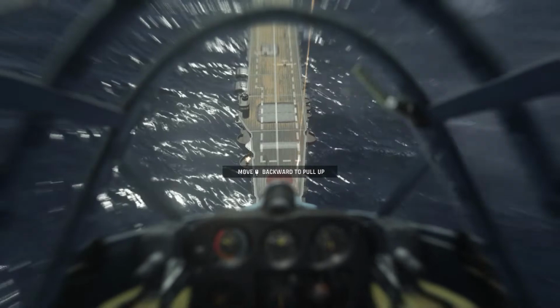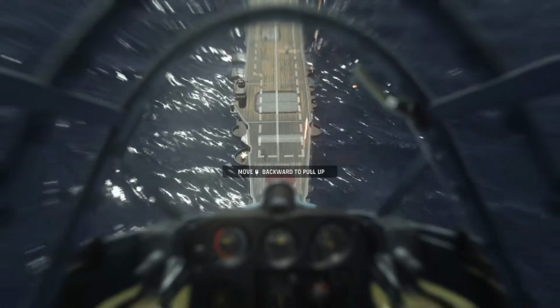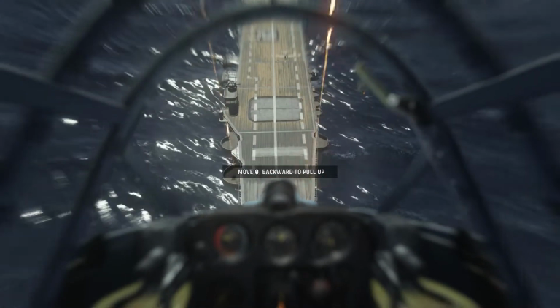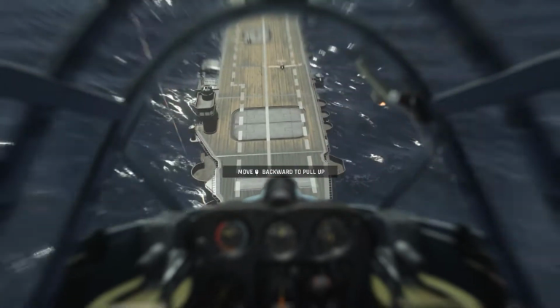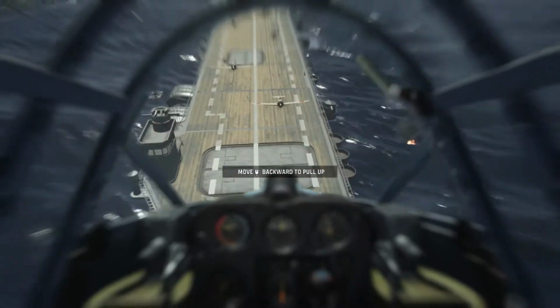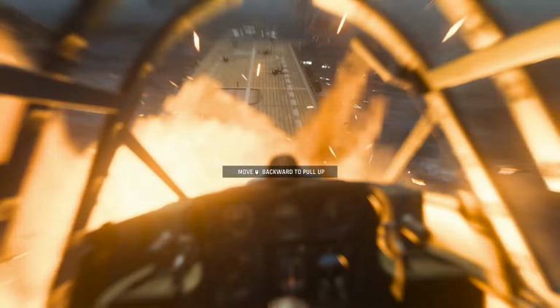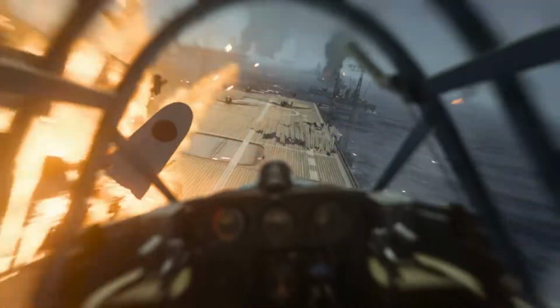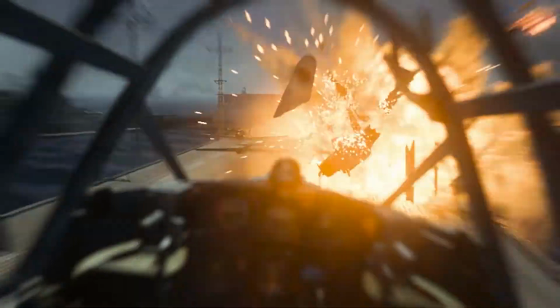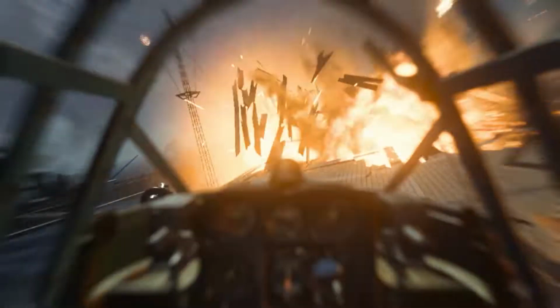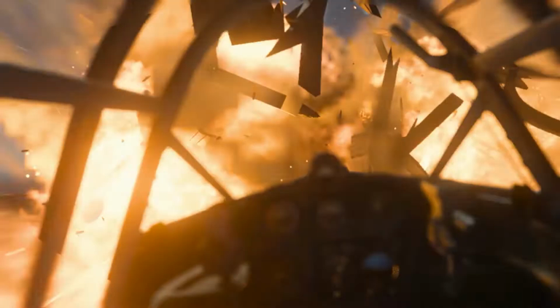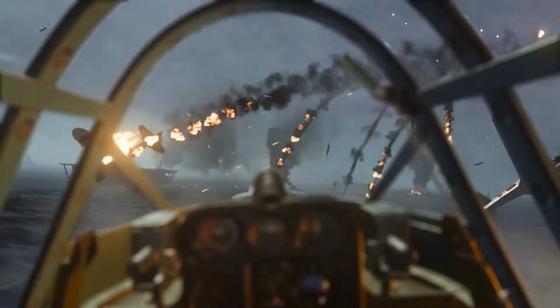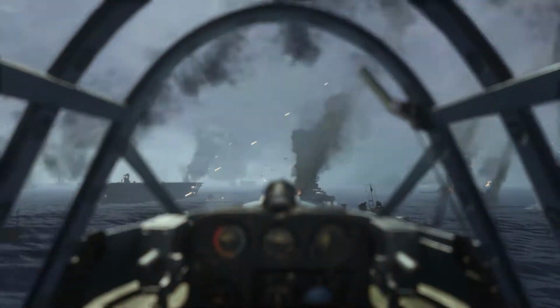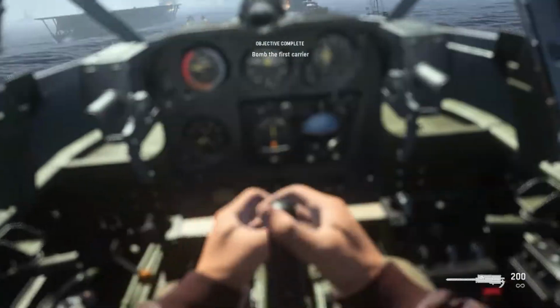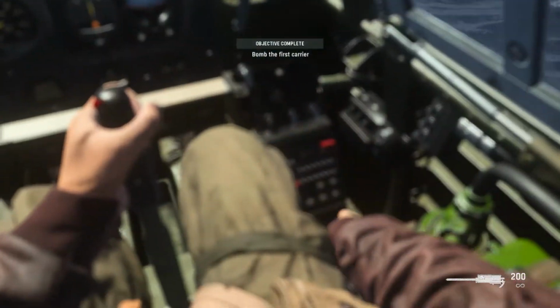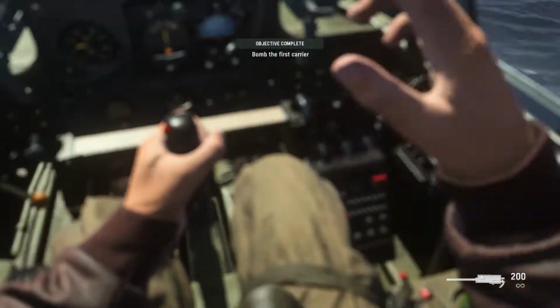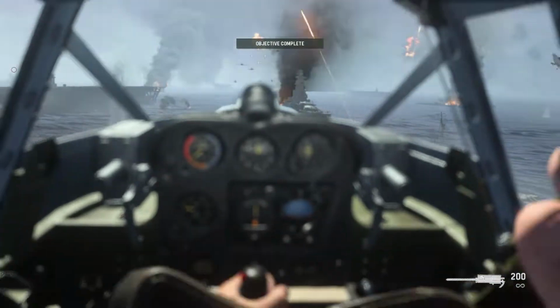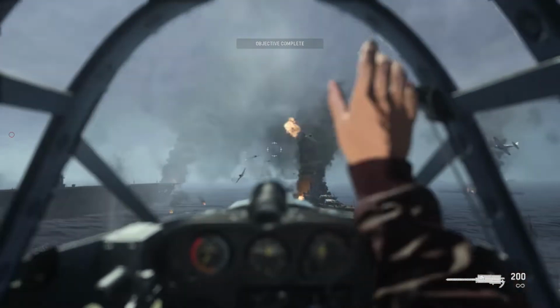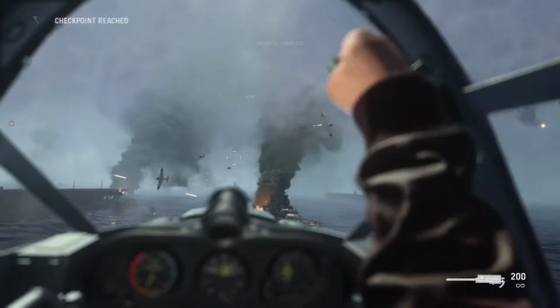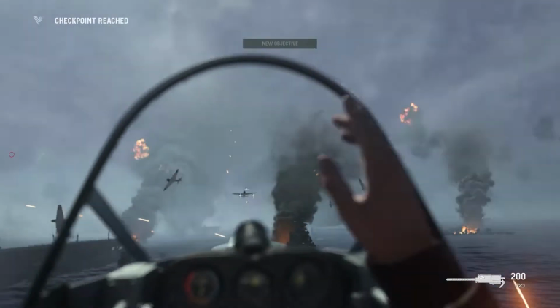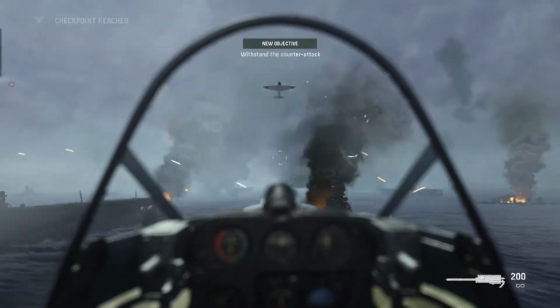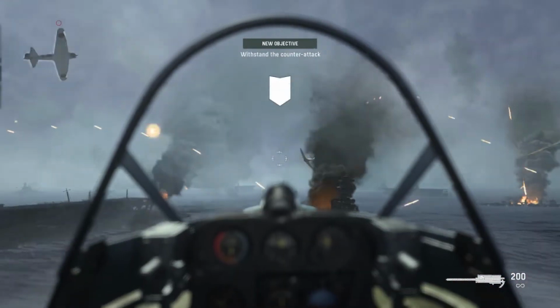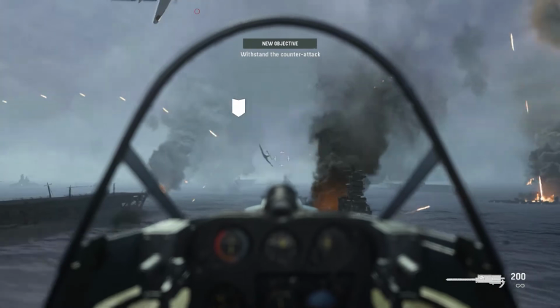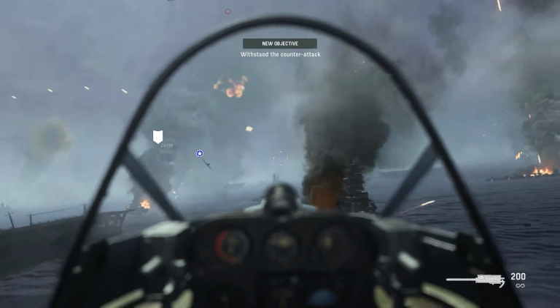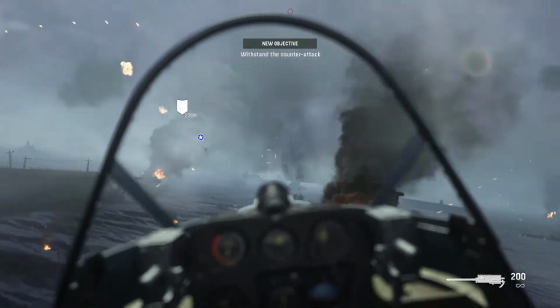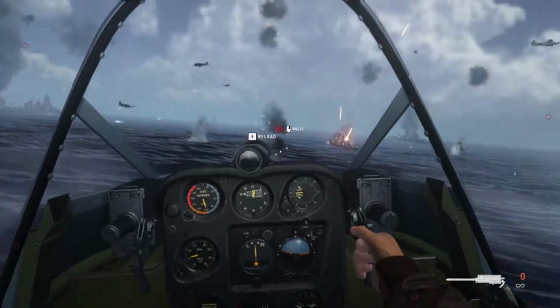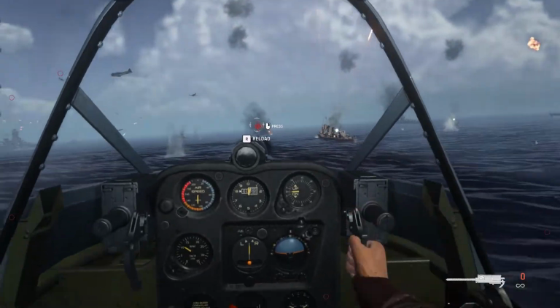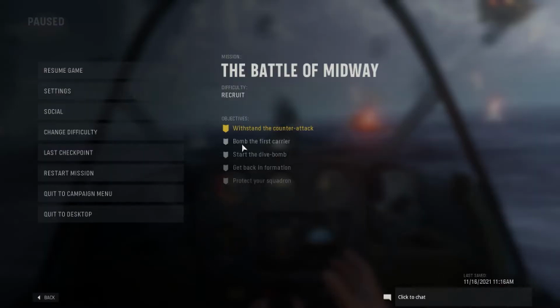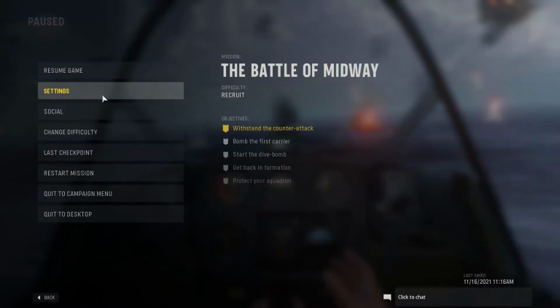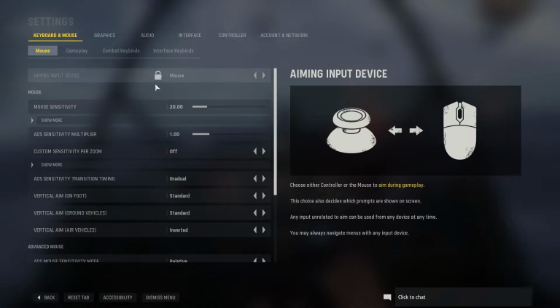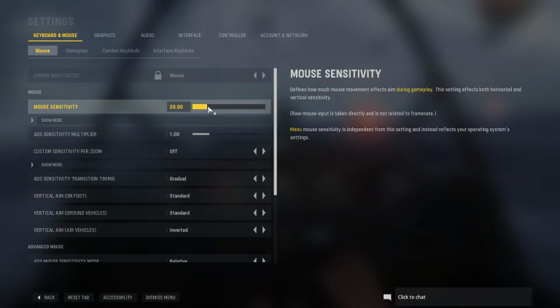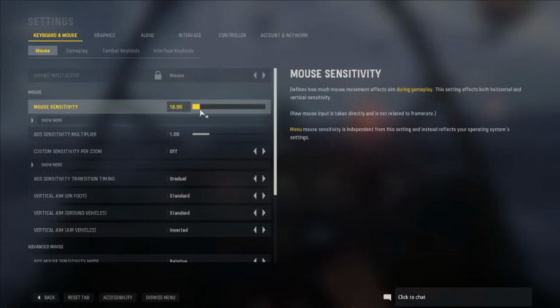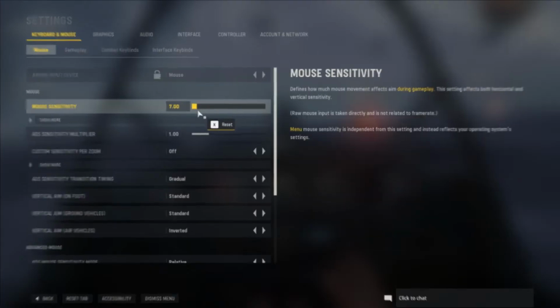As soon as it allows you to drop it, immediately start pulling down on the thumbstick or swiping down with your mouse. The whole point is for dramatic effect — you're supposed to get very close to the carrier and will probably fail a couple of times at the start. Once this is completed, immediately pause and change your sensitivity back to whatever it was before.